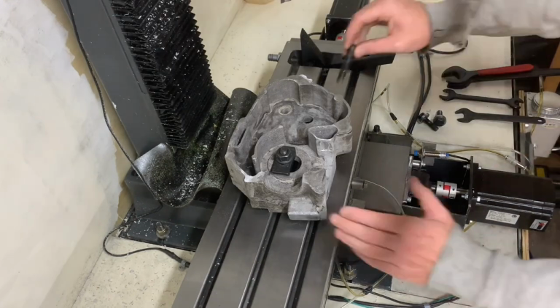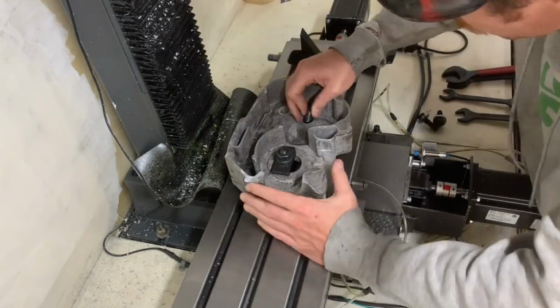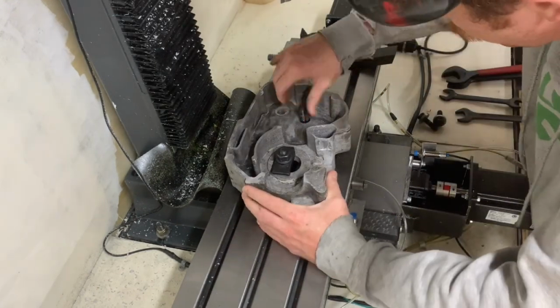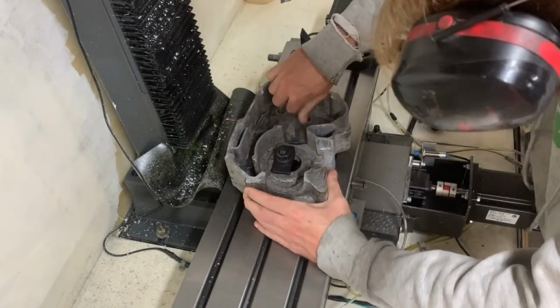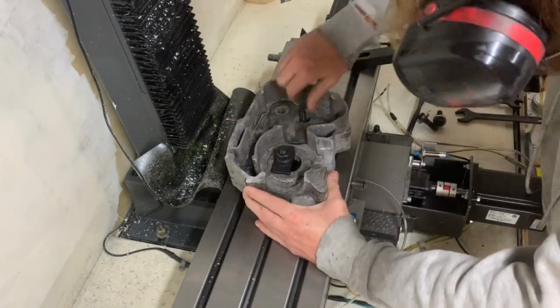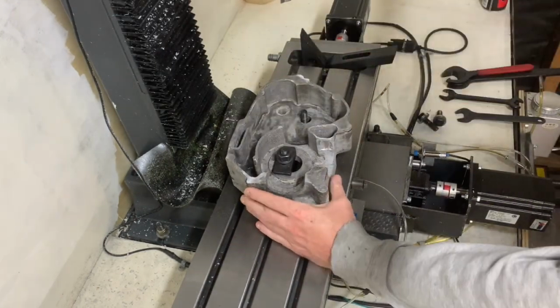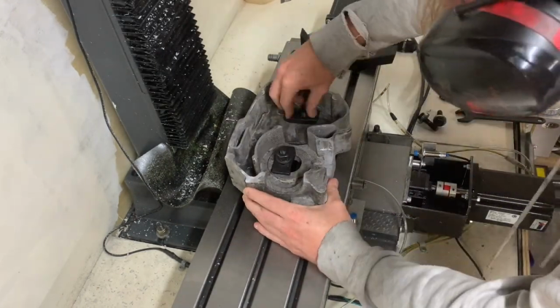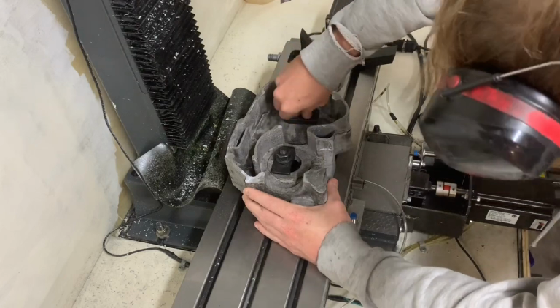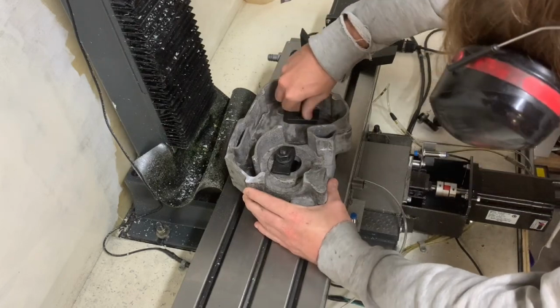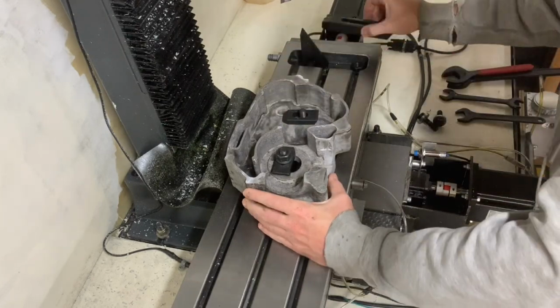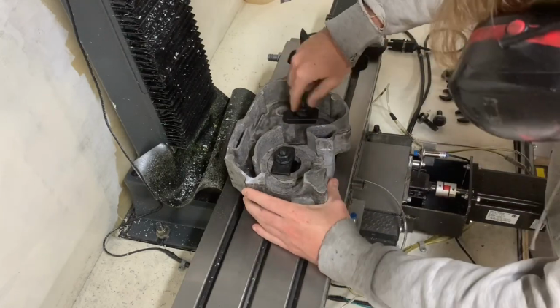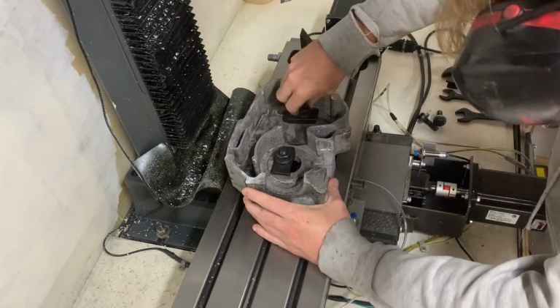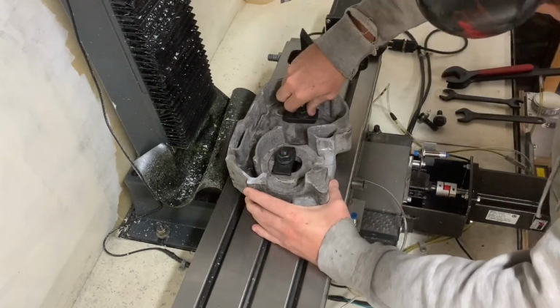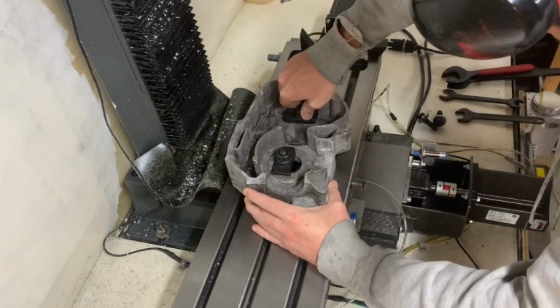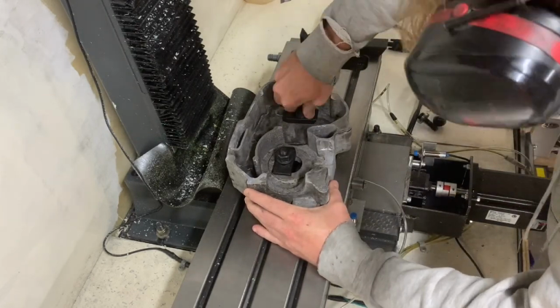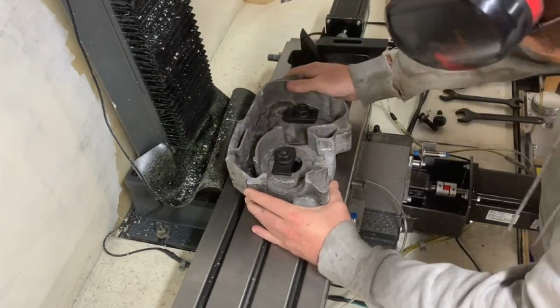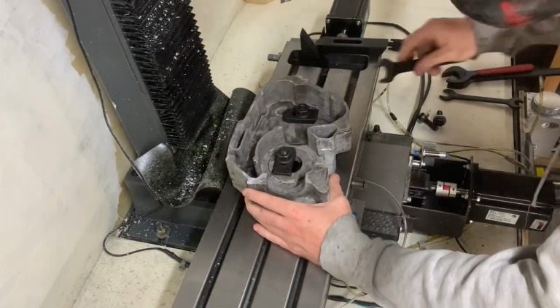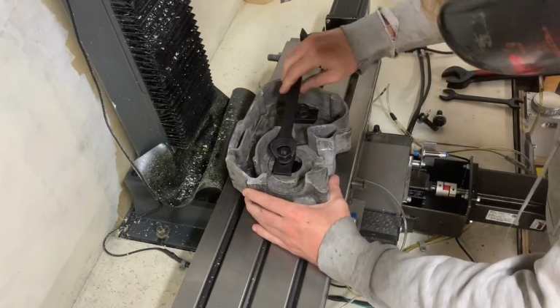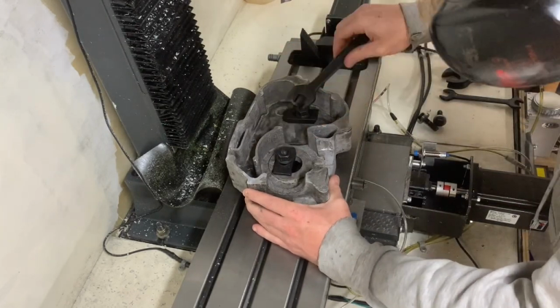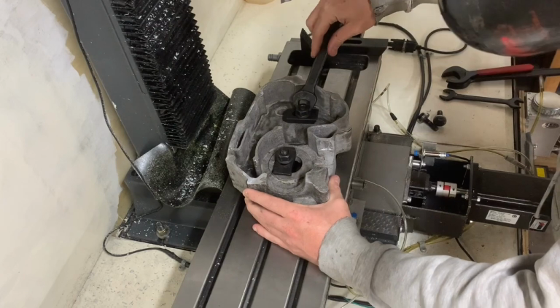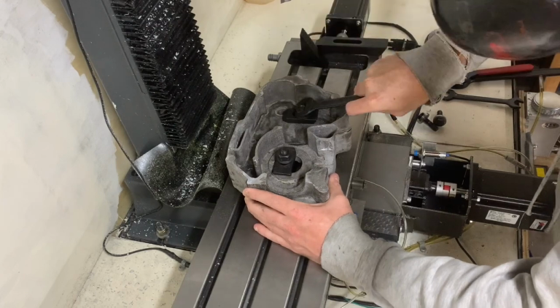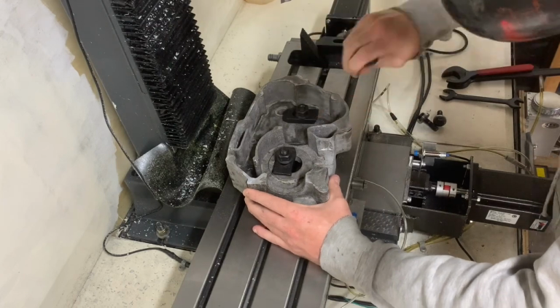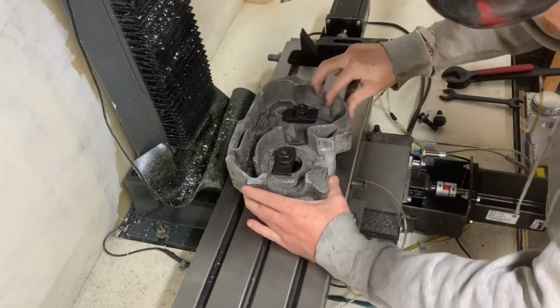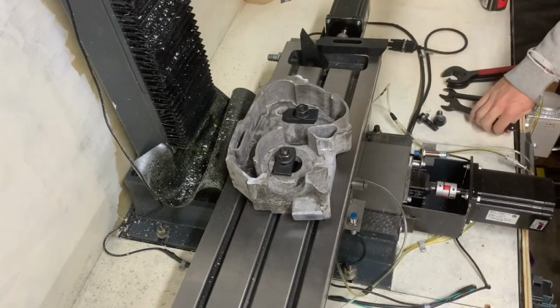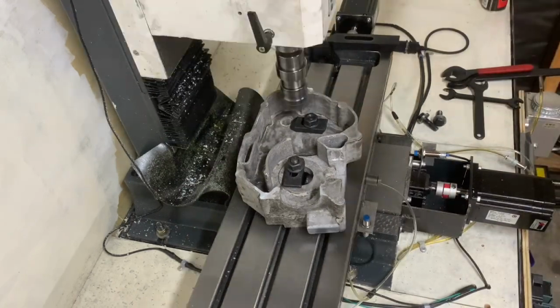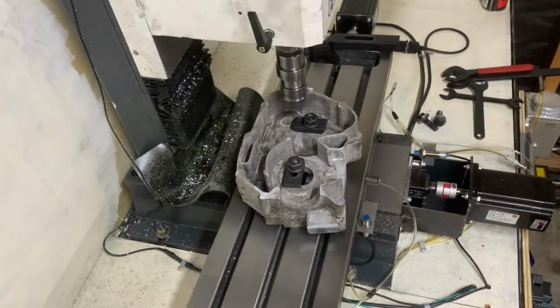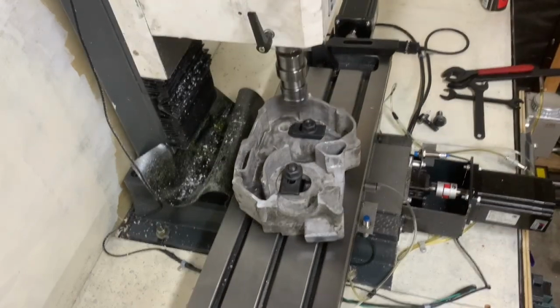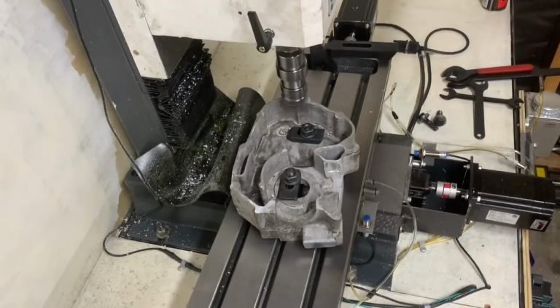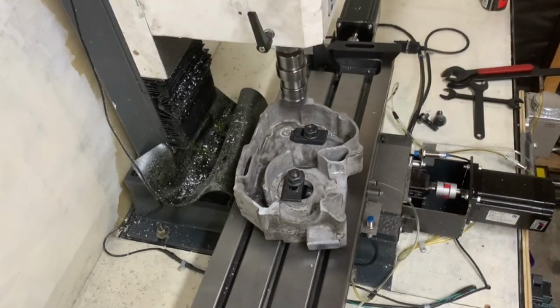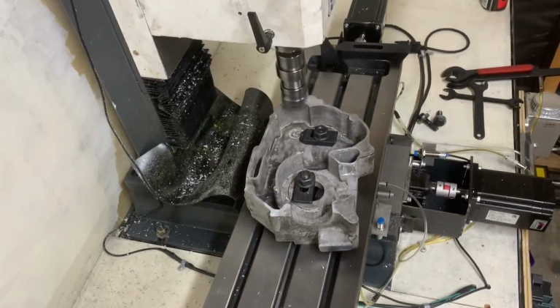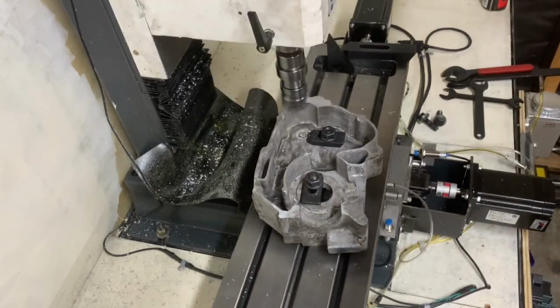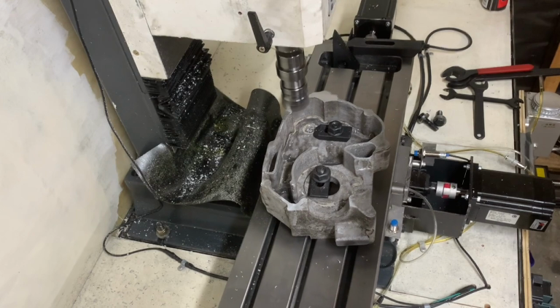Once the first side was complete, I quickly flipped the part over and repeated the same operation on the opposite side. I paid particular attention to how tight I clamped the part down, as I wanted to reduce distortion.